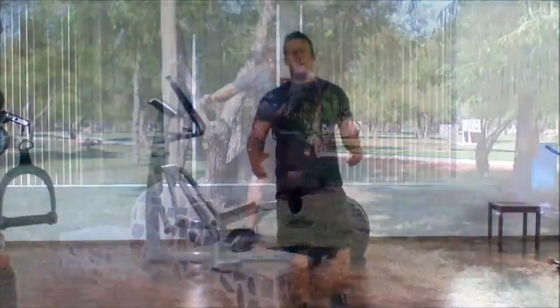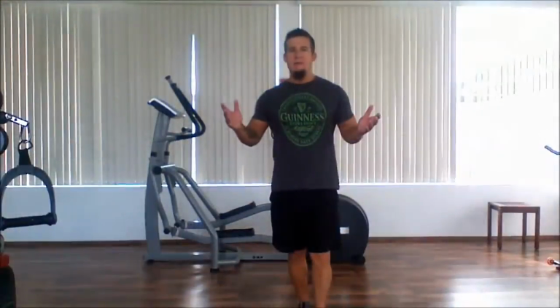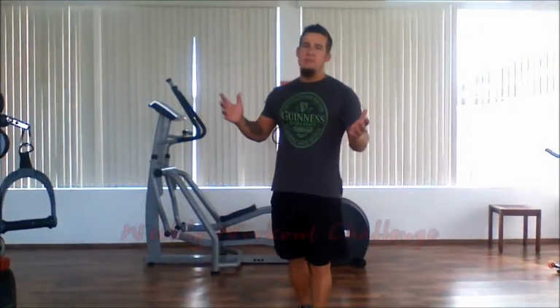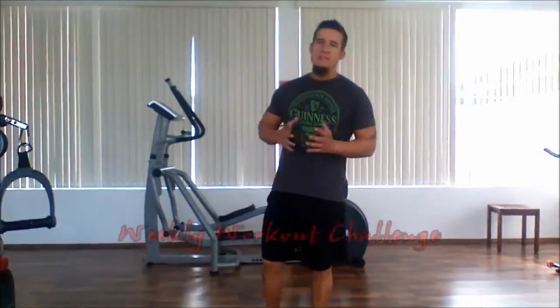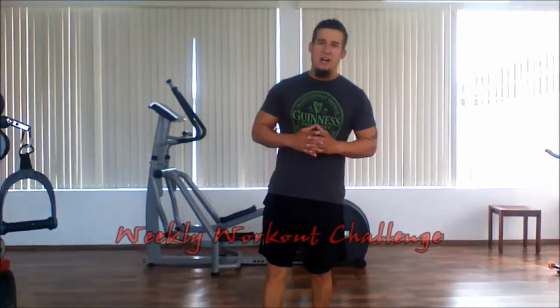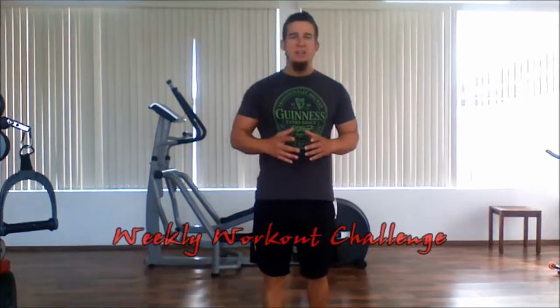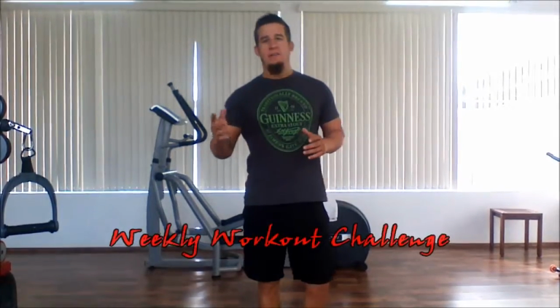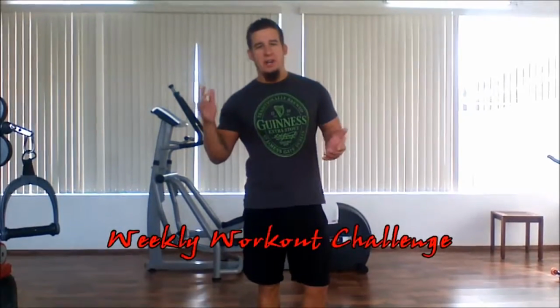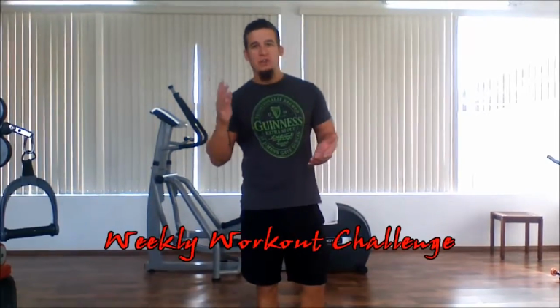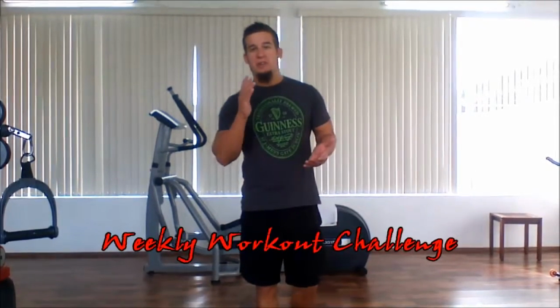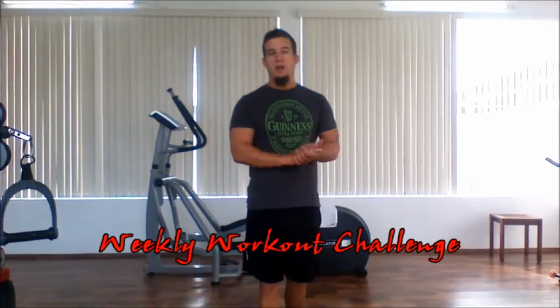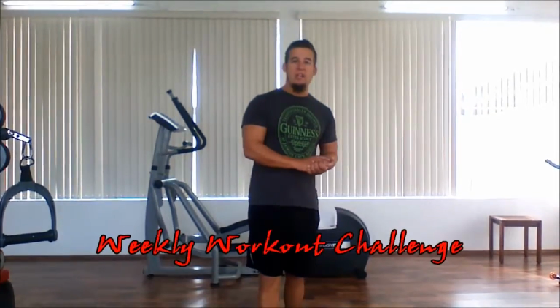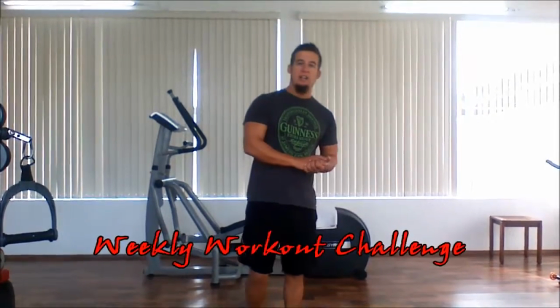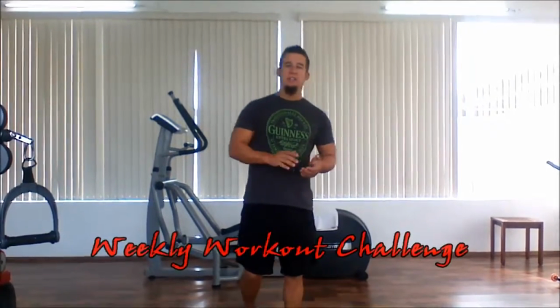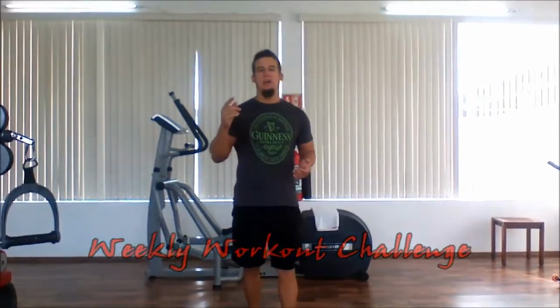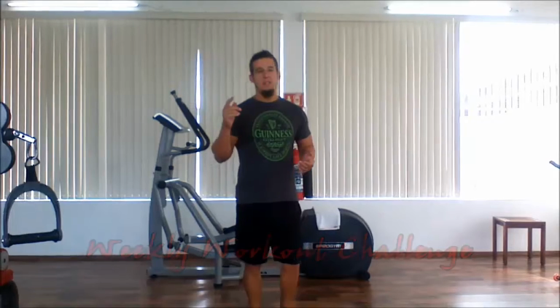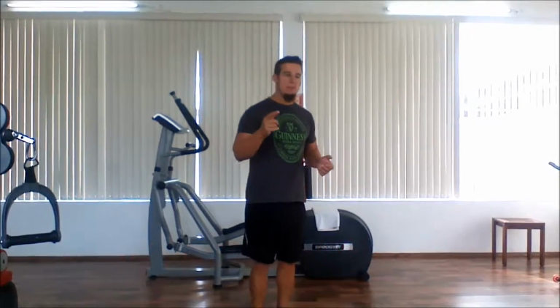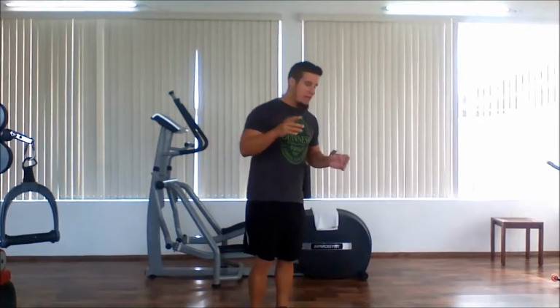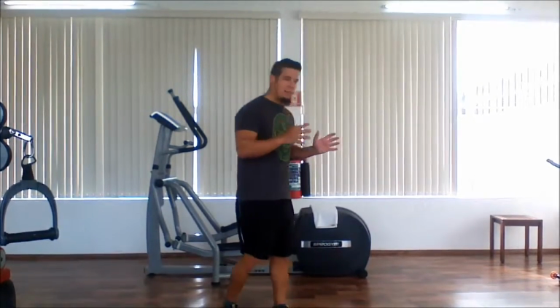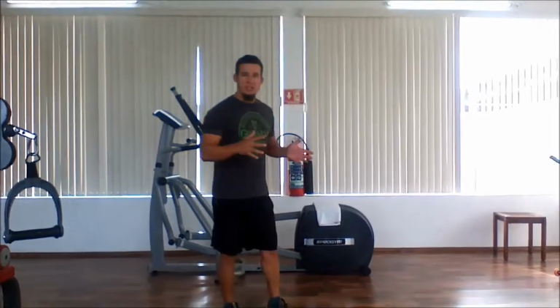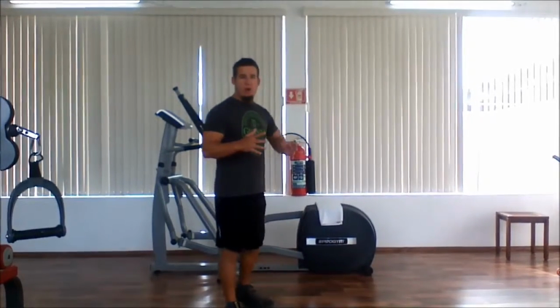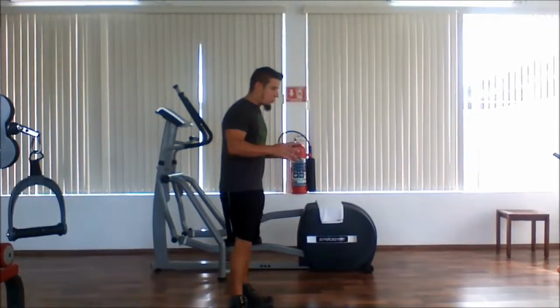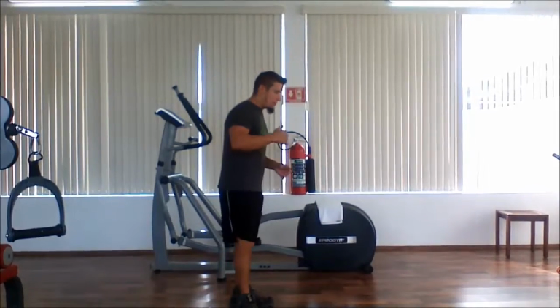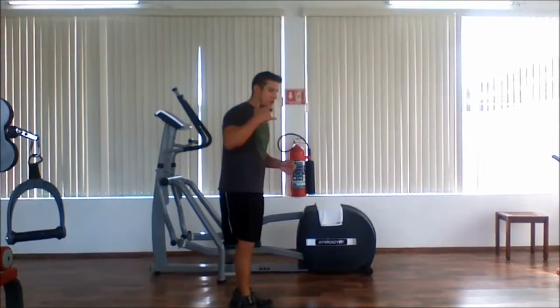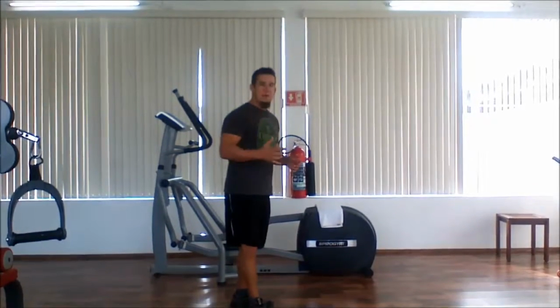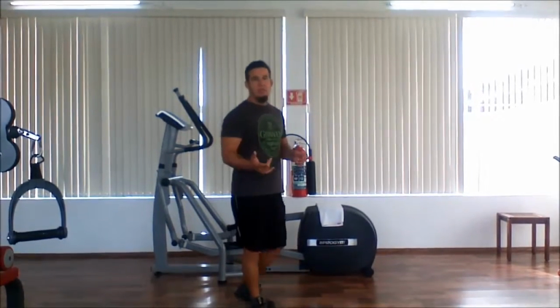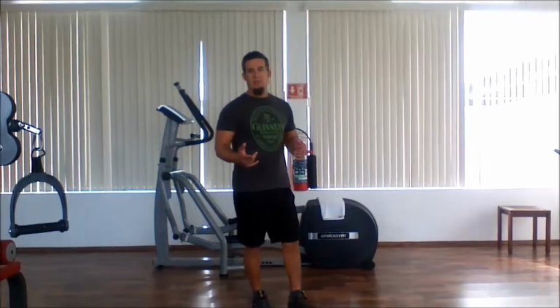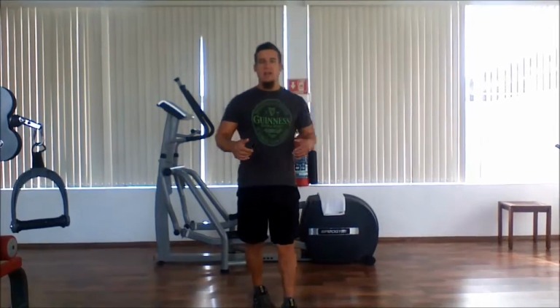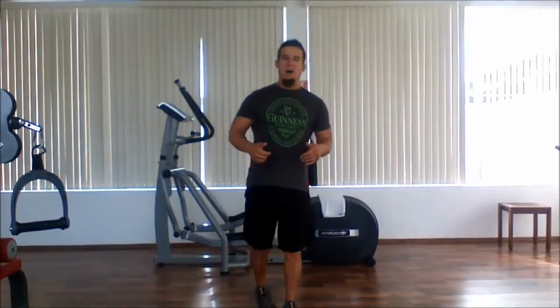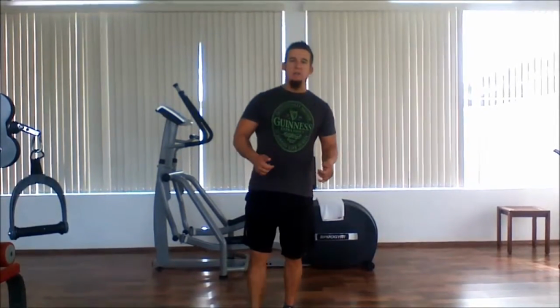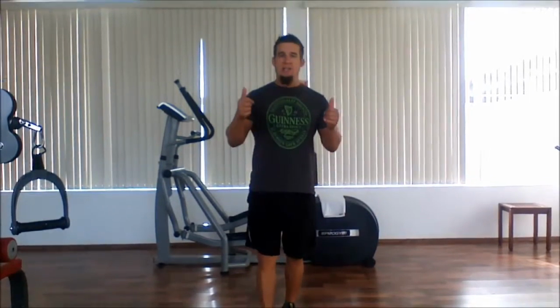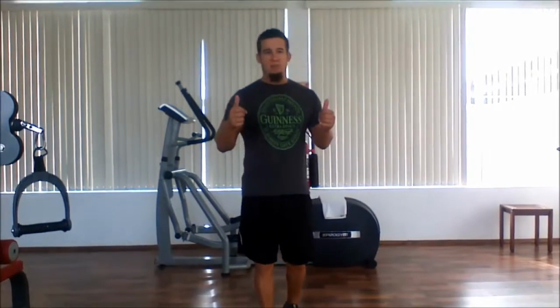Hello, I'm Nathan with Fit Living Lifestyle. I'm here to show you another workout challenge. Today we're going to be doing a combination workout. We're going to do Spider-Man push-ups followed by a jump squat.